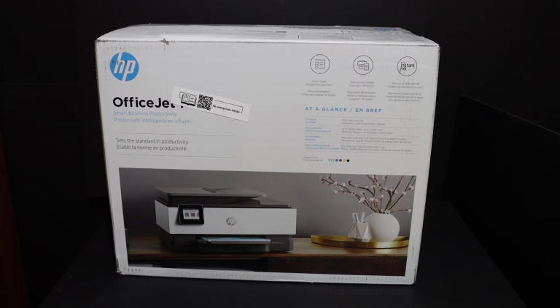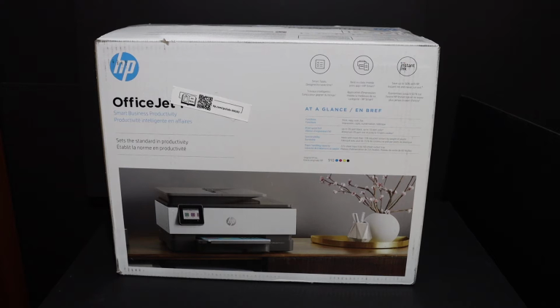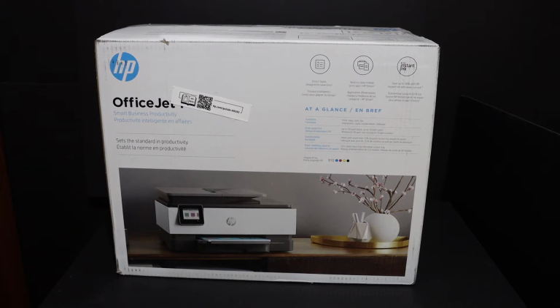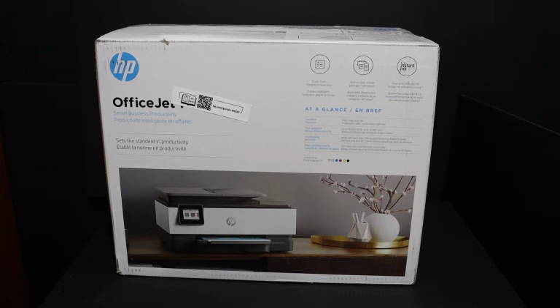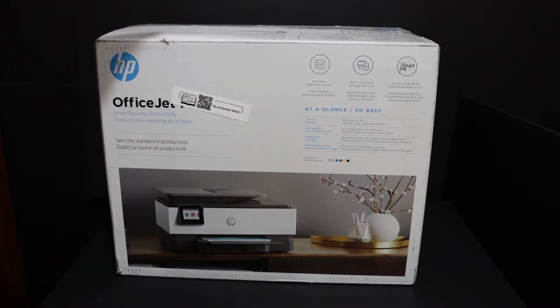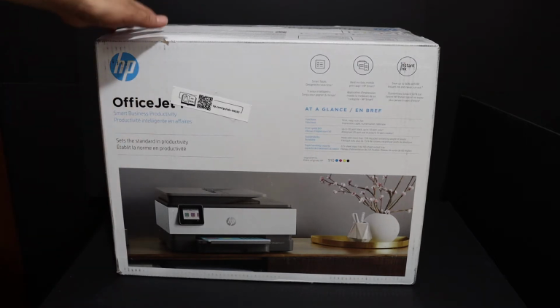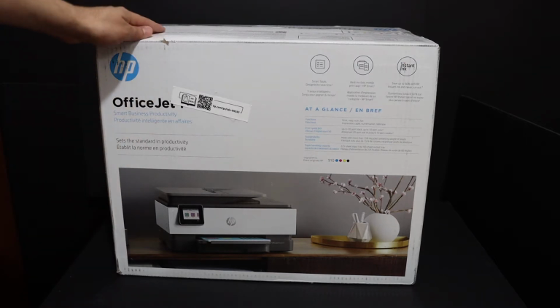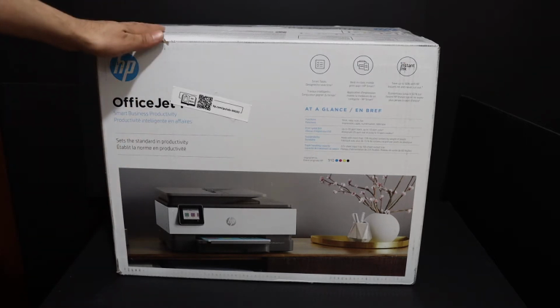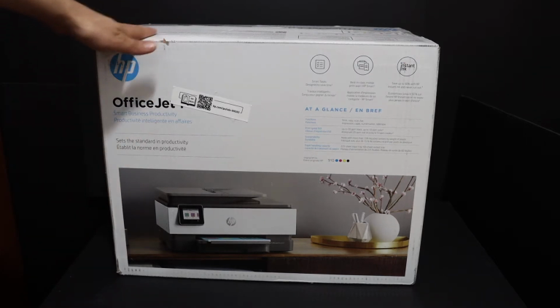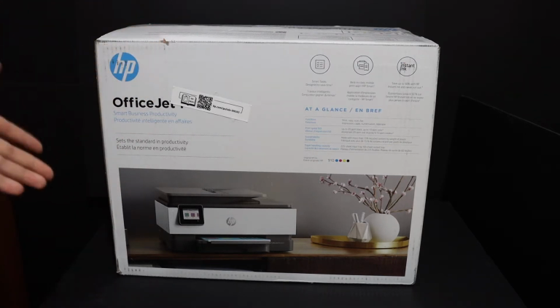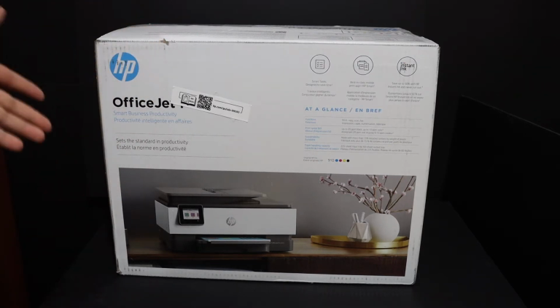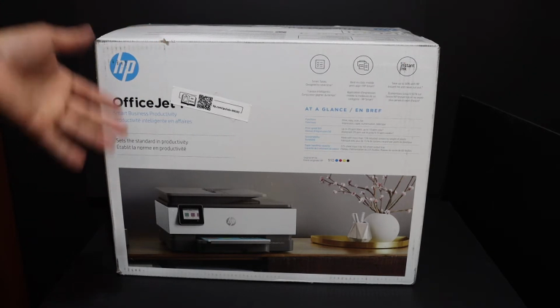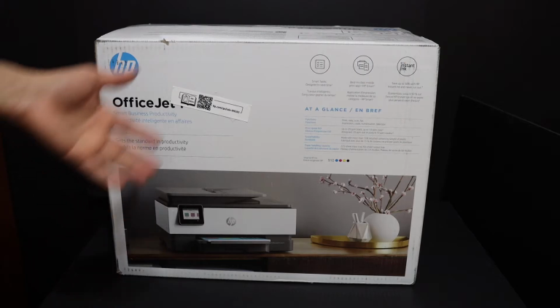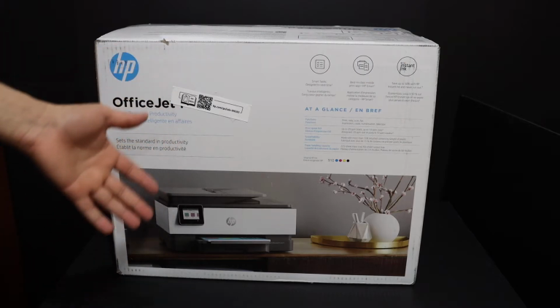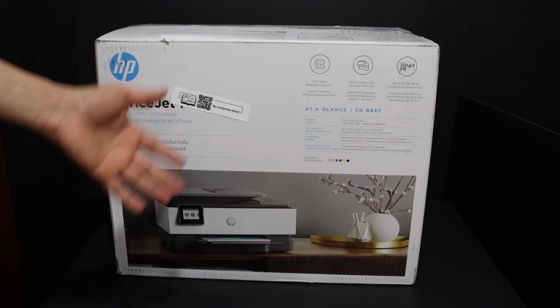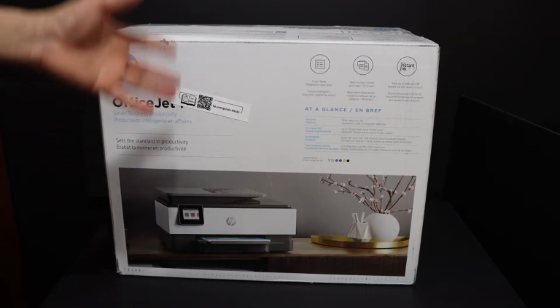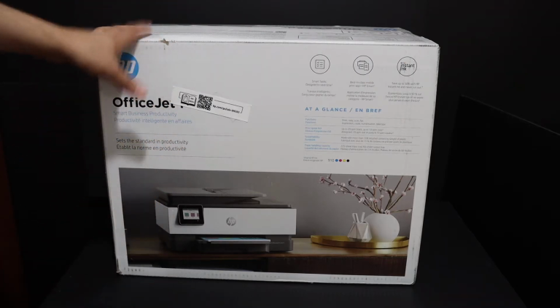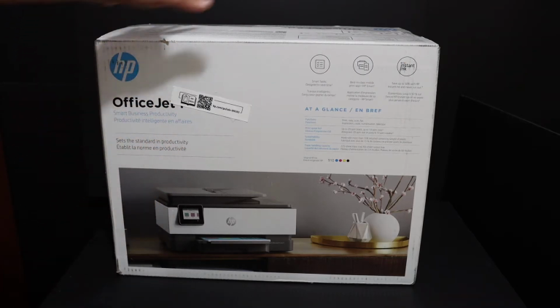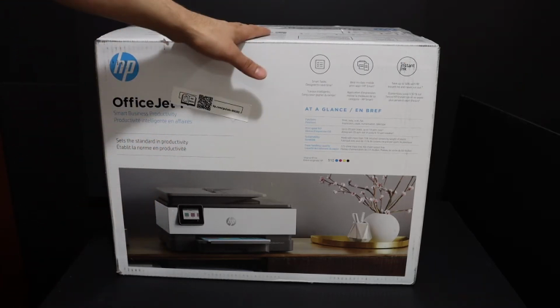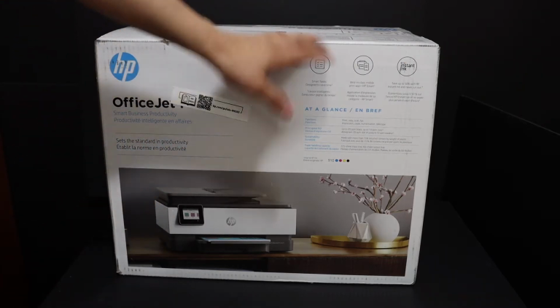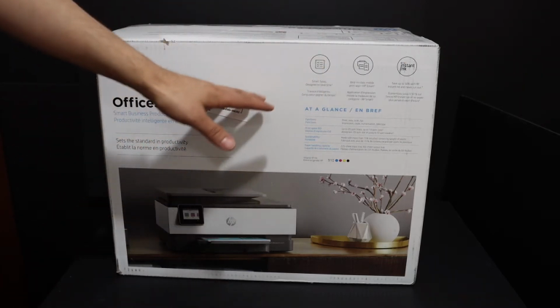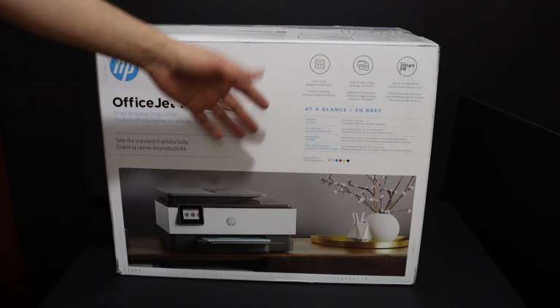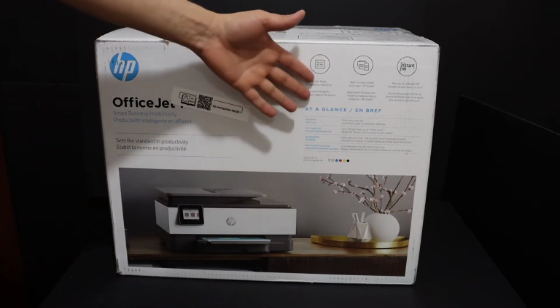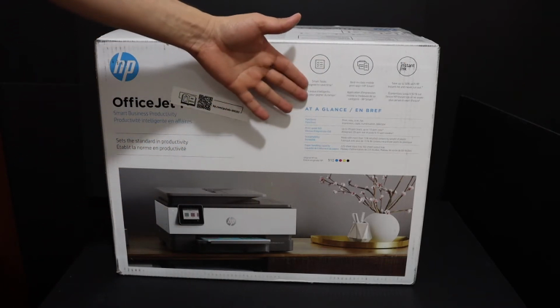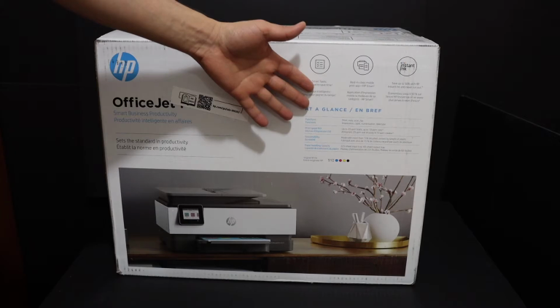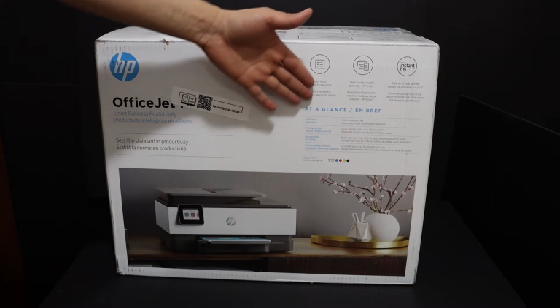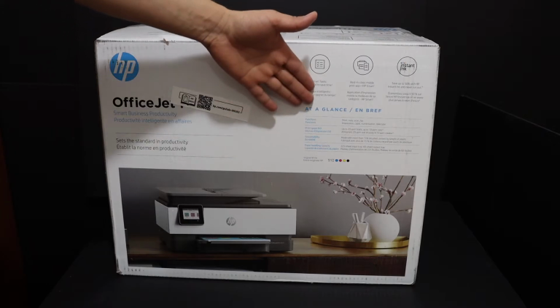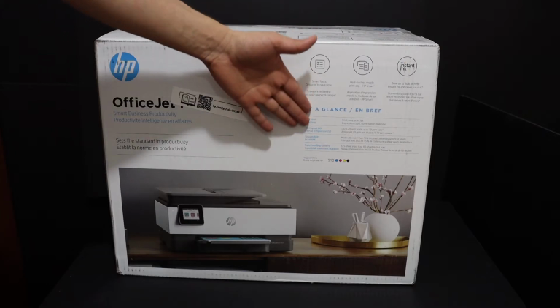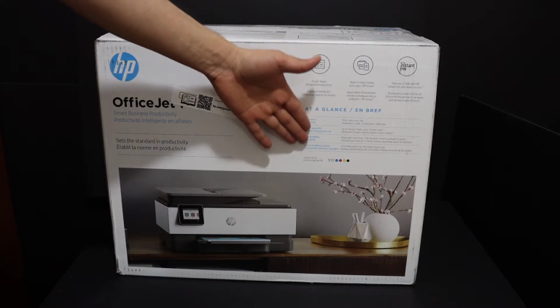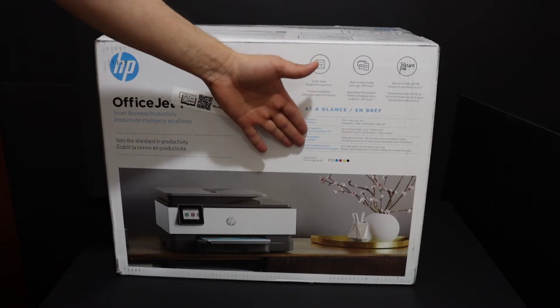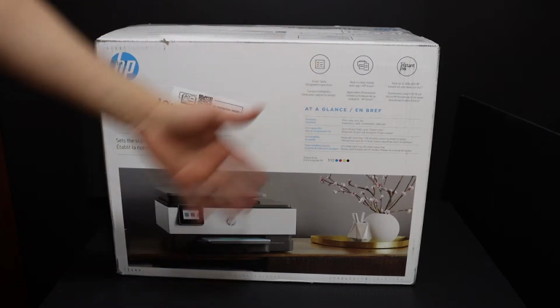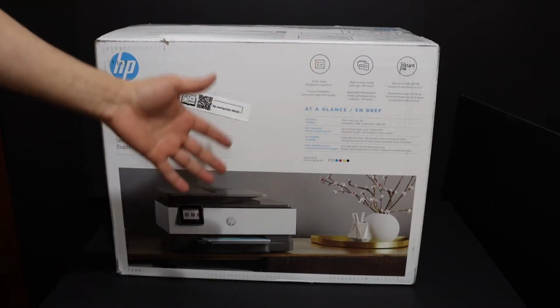Today's video is regarding the HP OfficeJet 8015 all-in-one printer. I'm going to show you how to do the quick unboxing and setup of this printer. This is a wireless printer — you can use it for wireless printing and scanning.